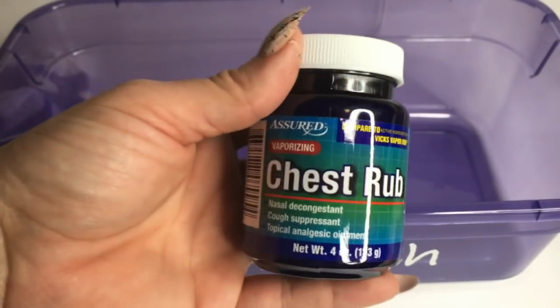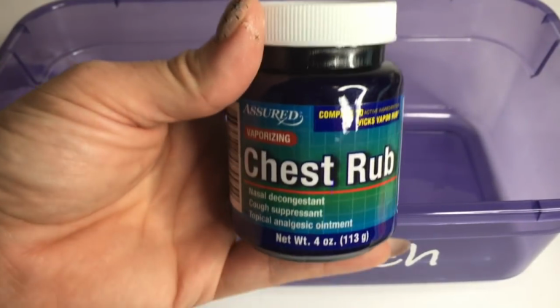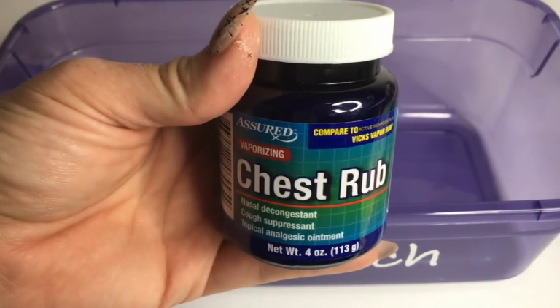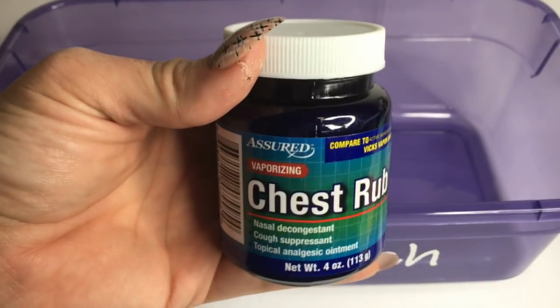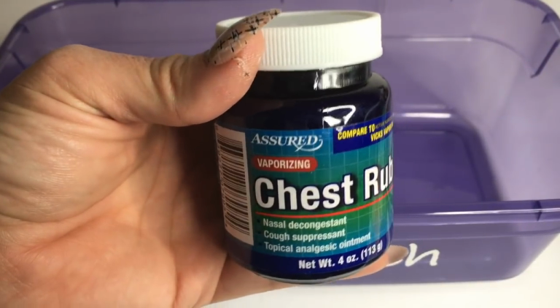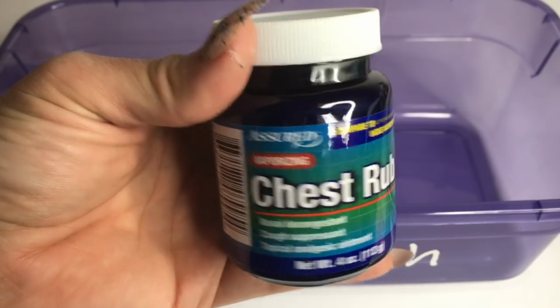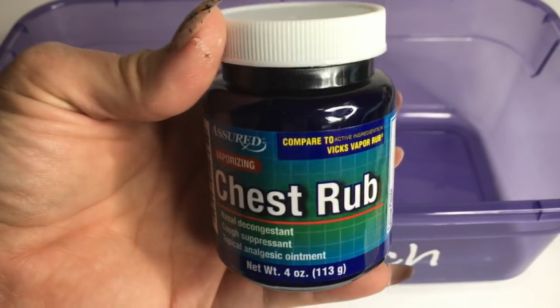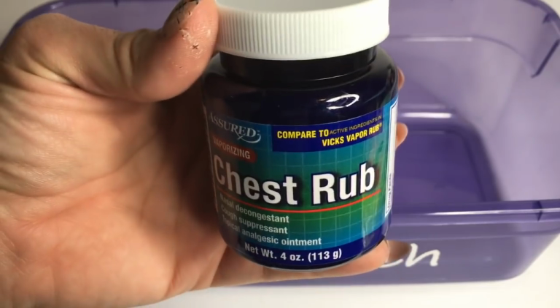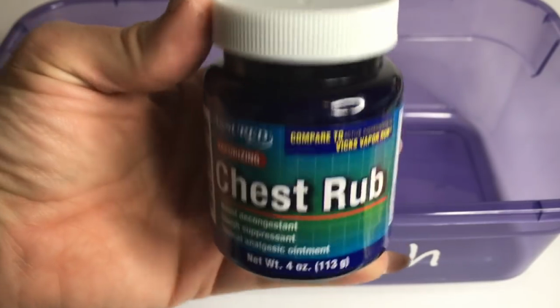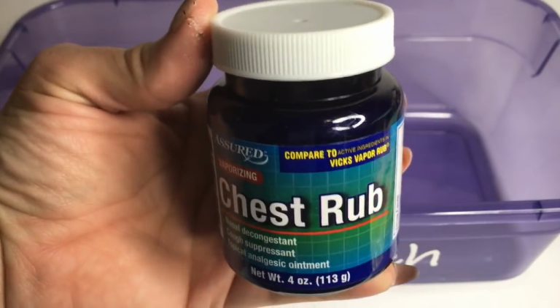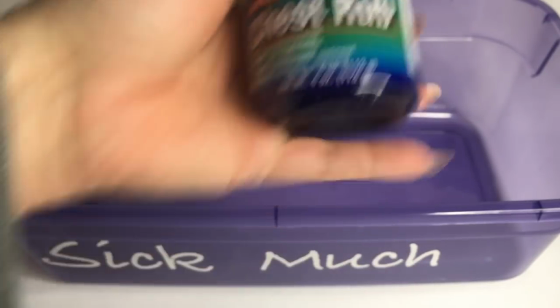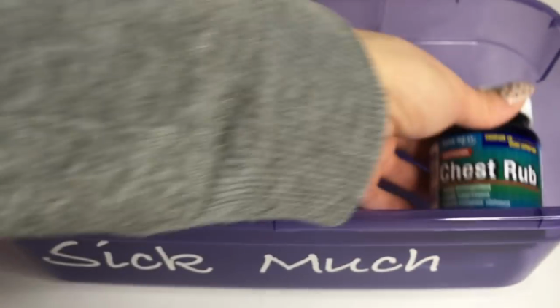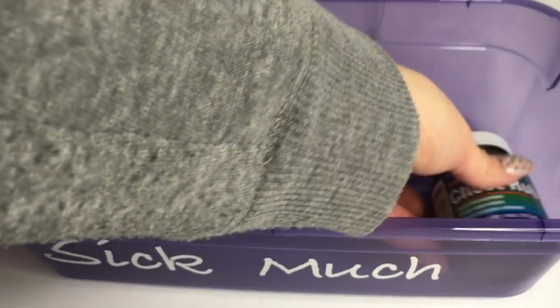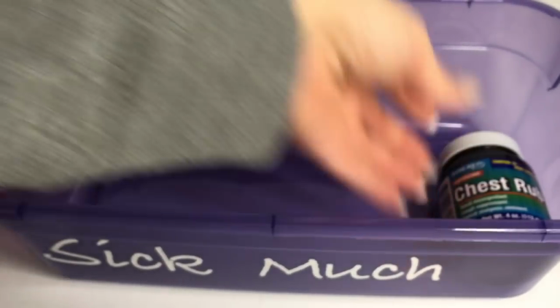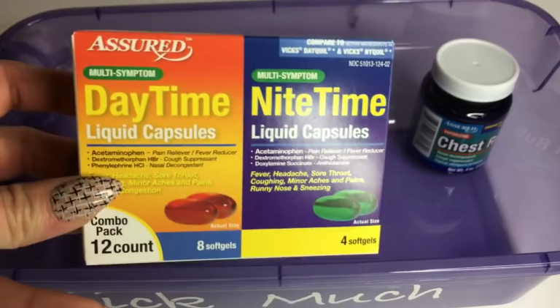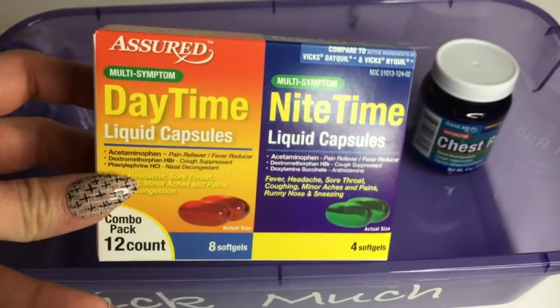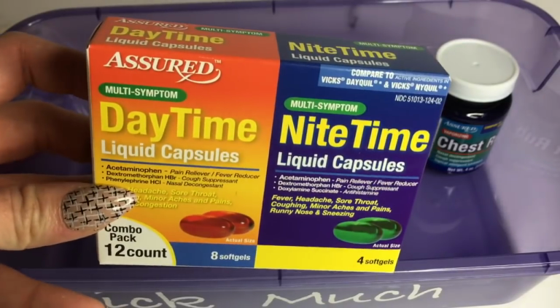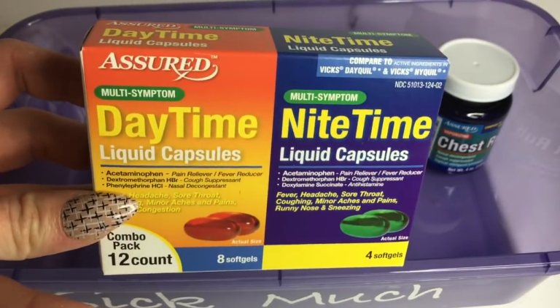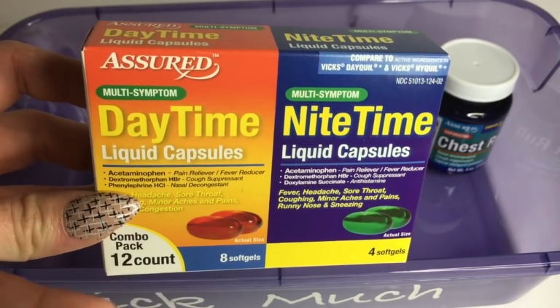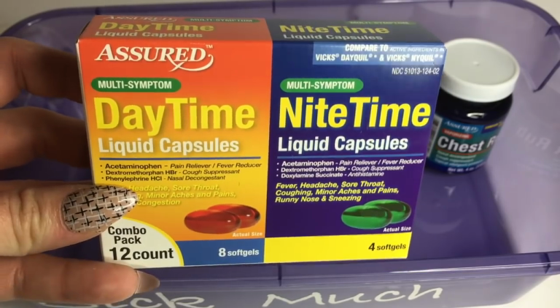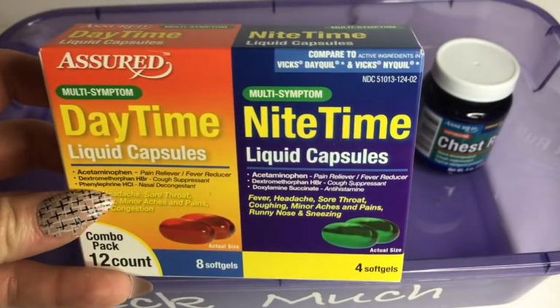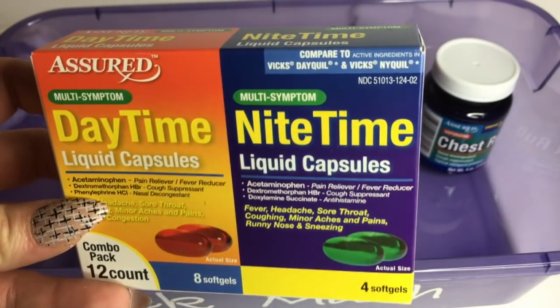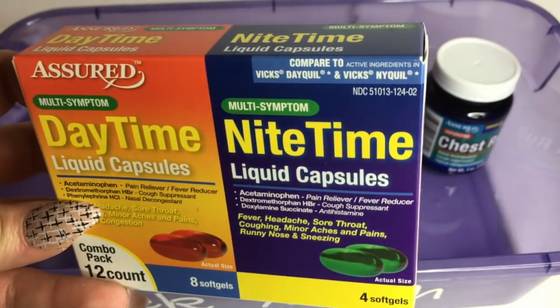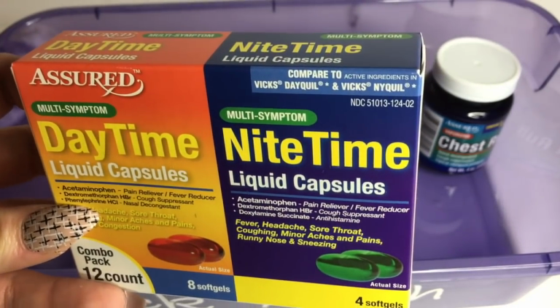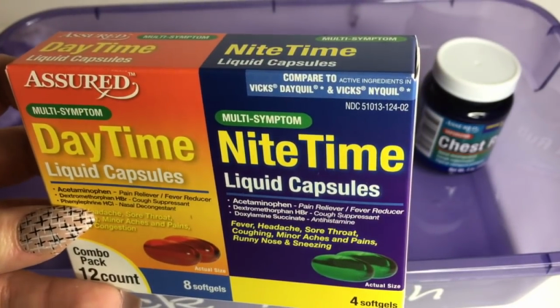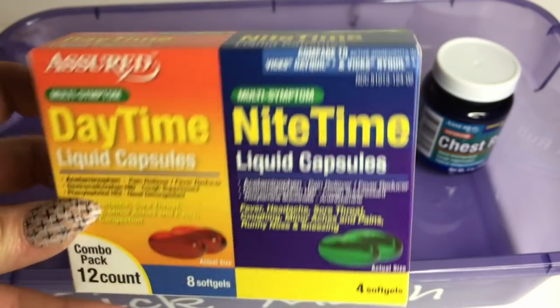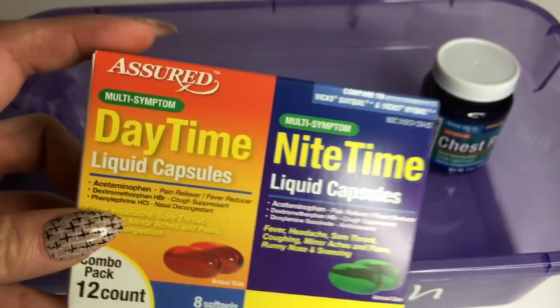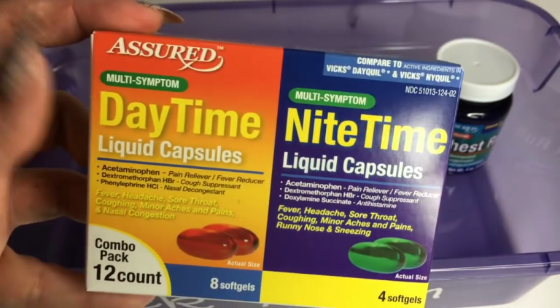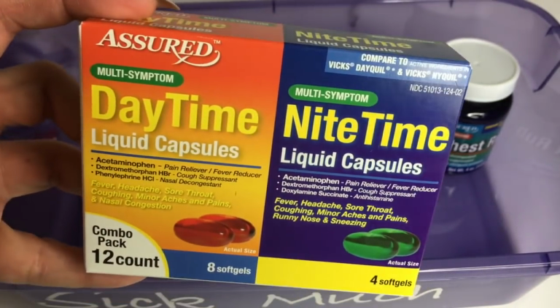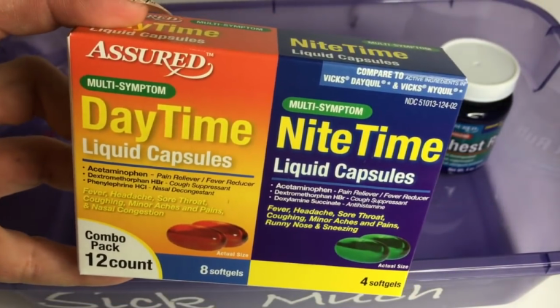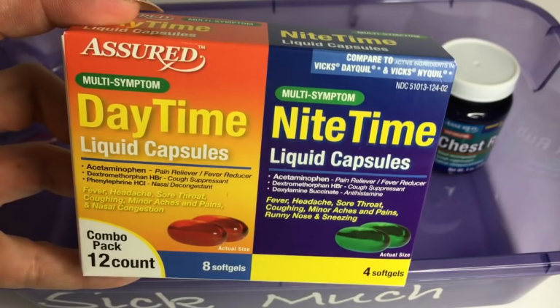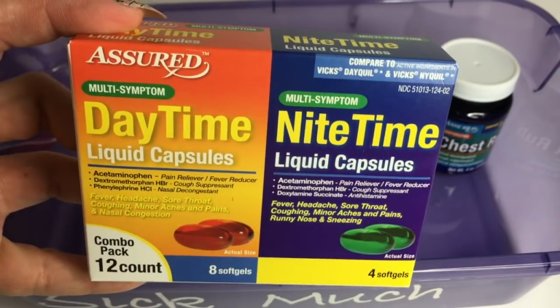The first thing is this chest rub — it's compared to Vicks VapoRub and I have used that, it works really well. Also this is Shared Daytime Nighttime, compared to Vicks NyQuil and DayQuil. I've used that as well and it works well.